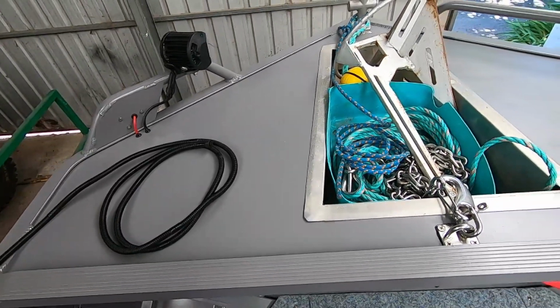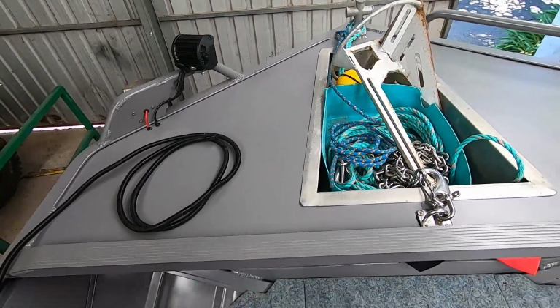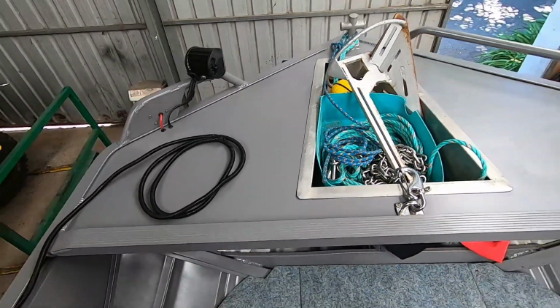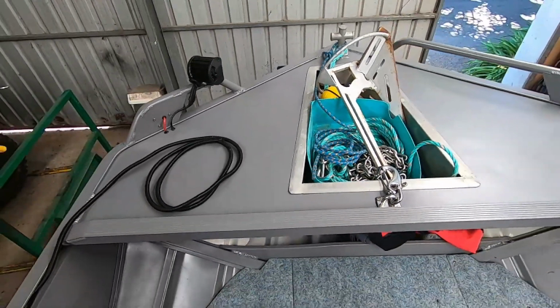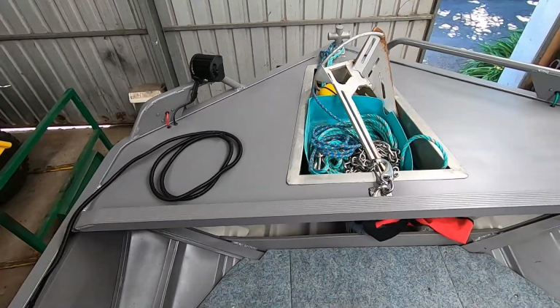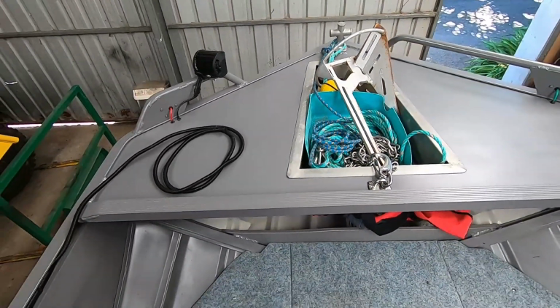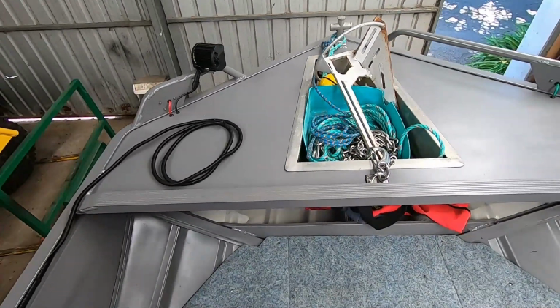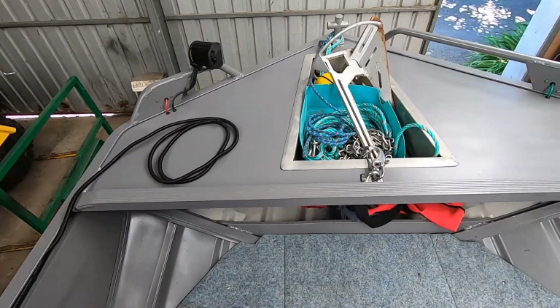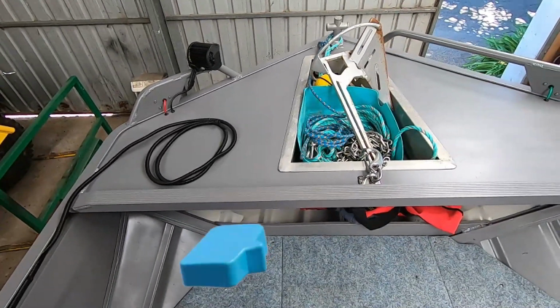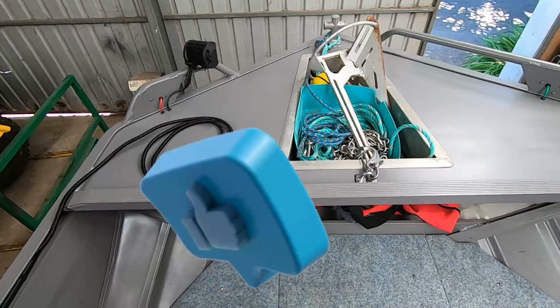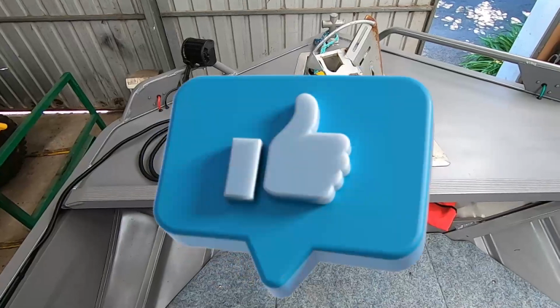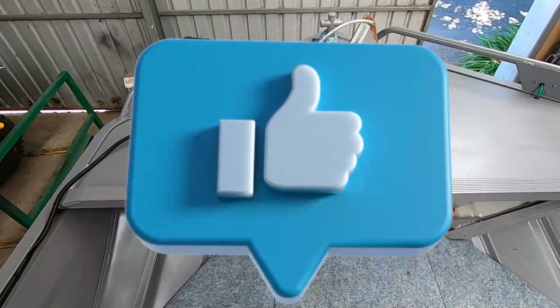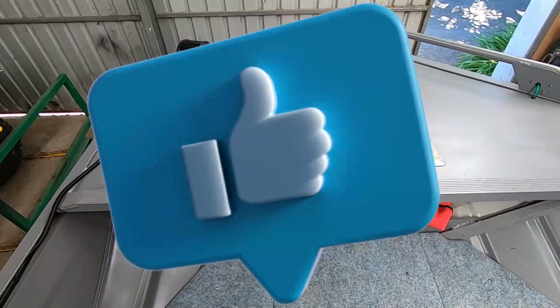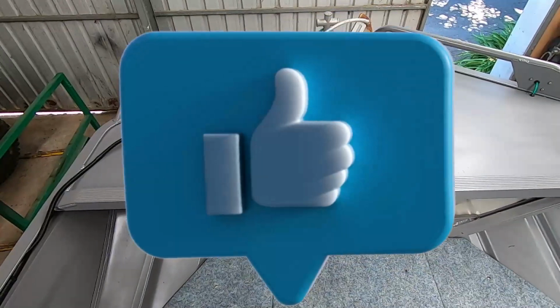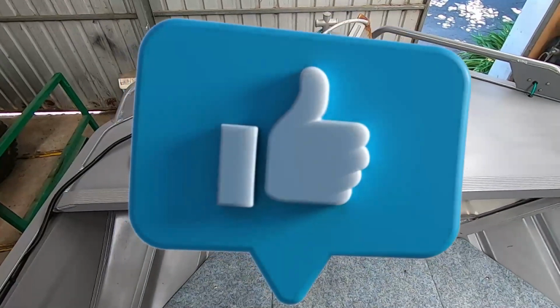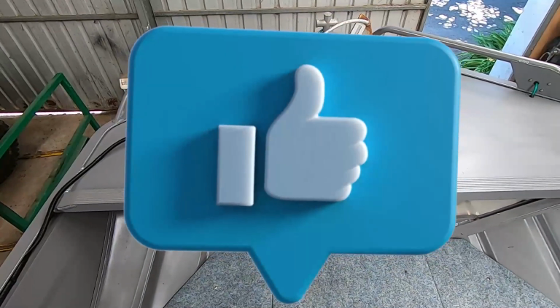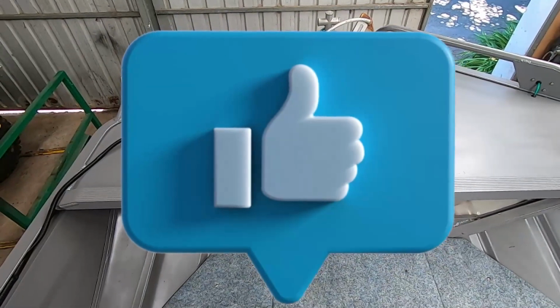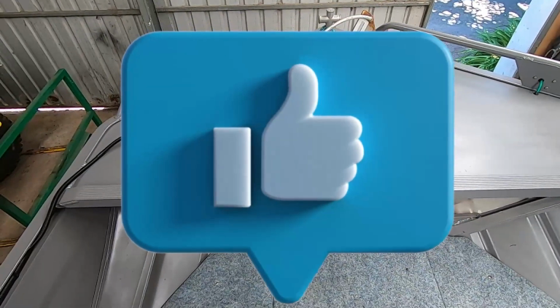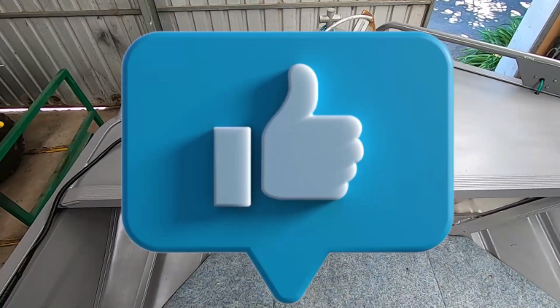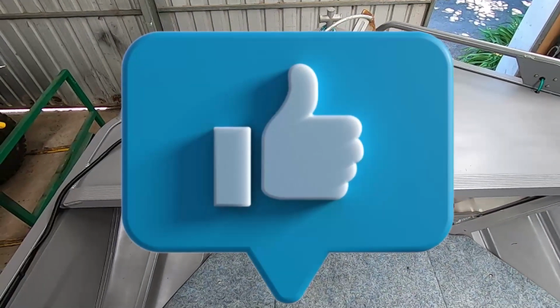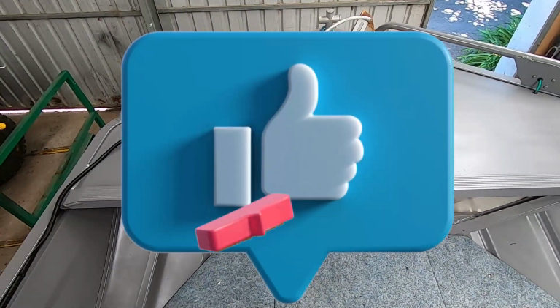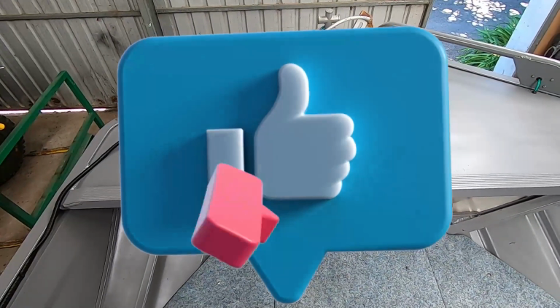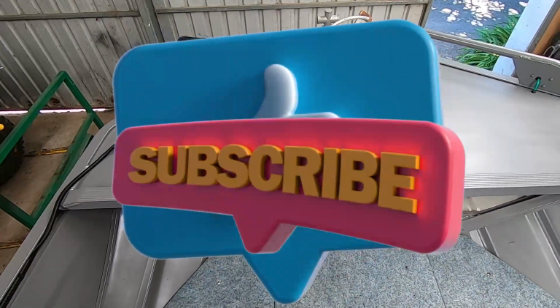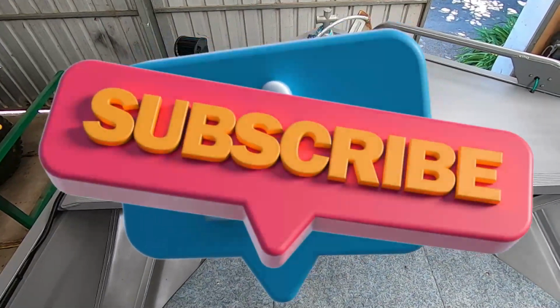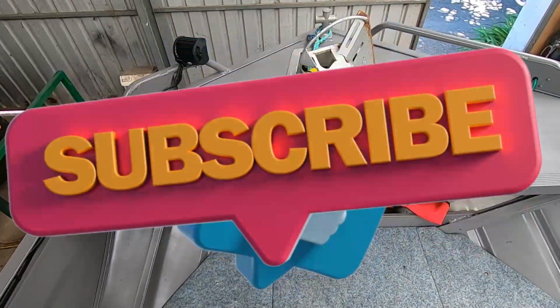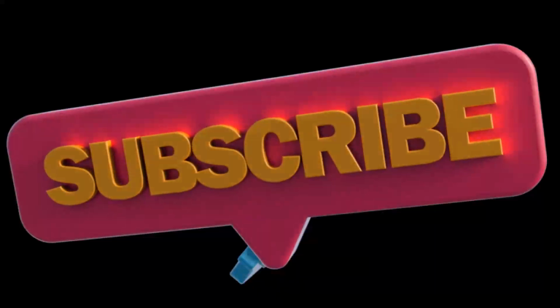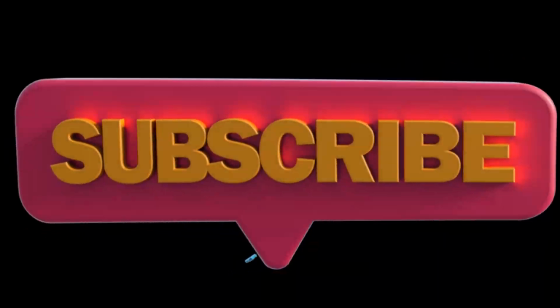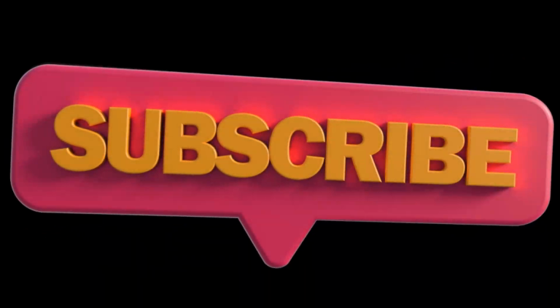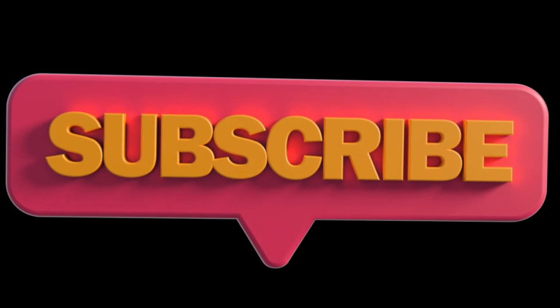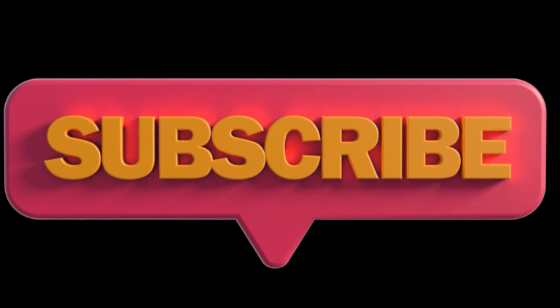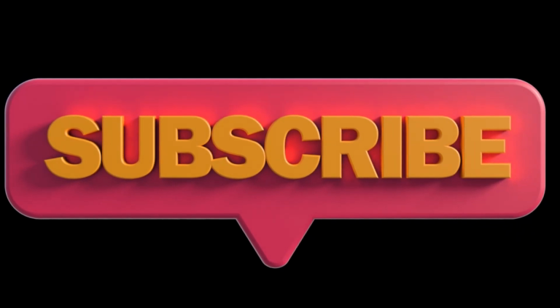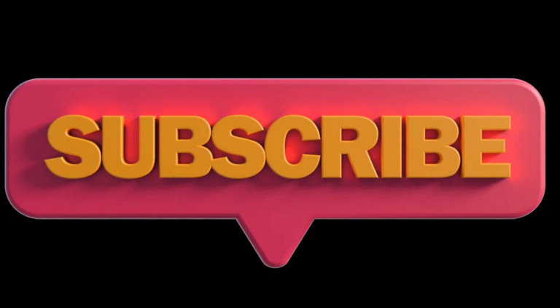Anyway, quick video this time guys. Thanks for watching. If you haven't already, hit the like button and subscribe. I'll see you on the next one. Bye-bye.